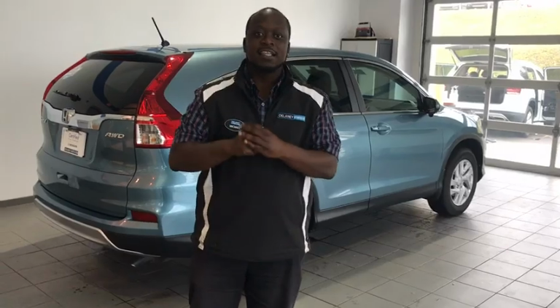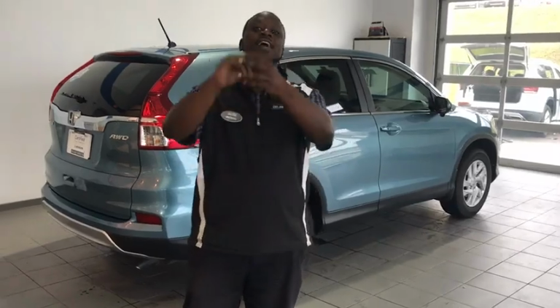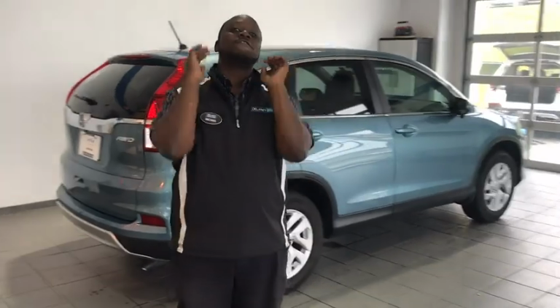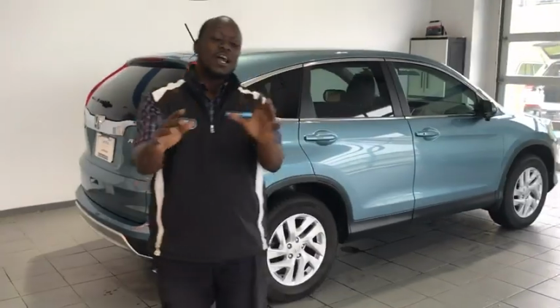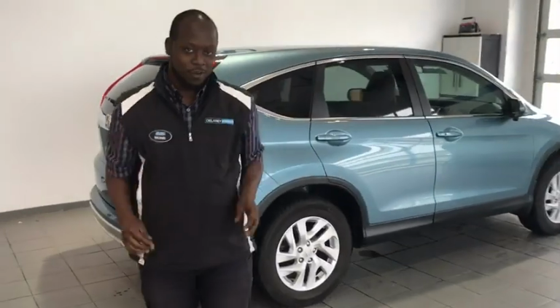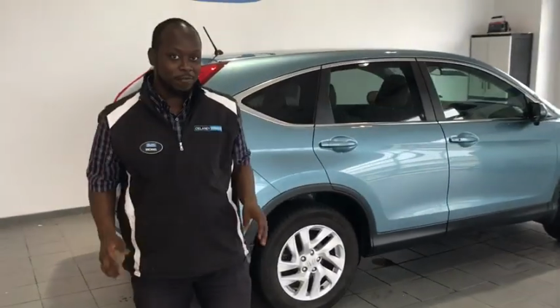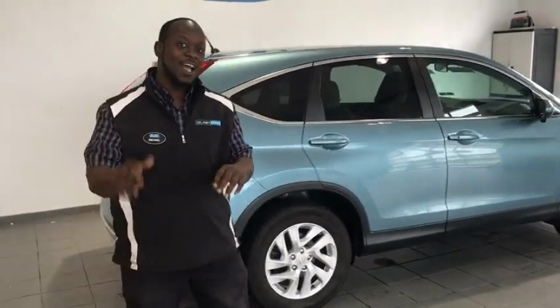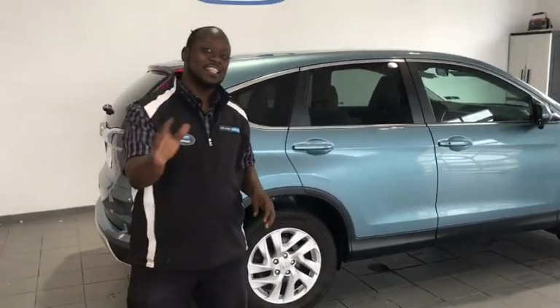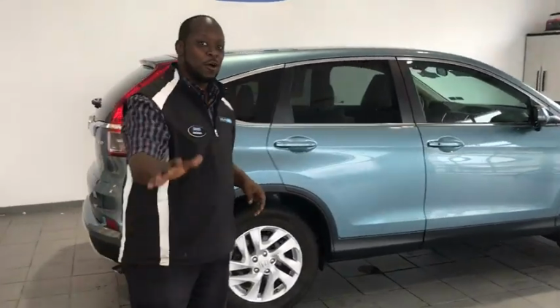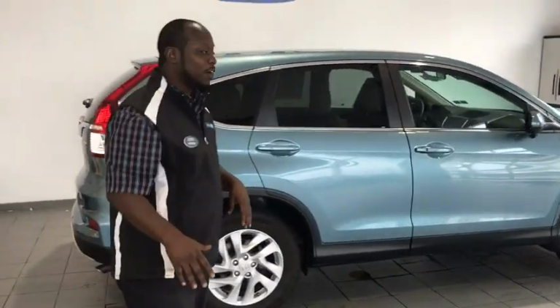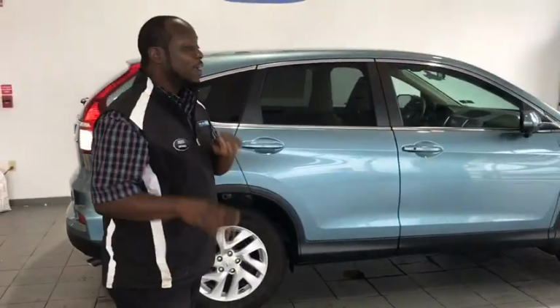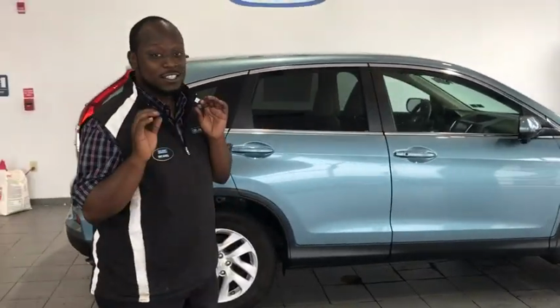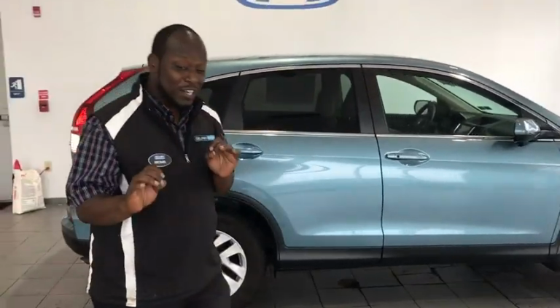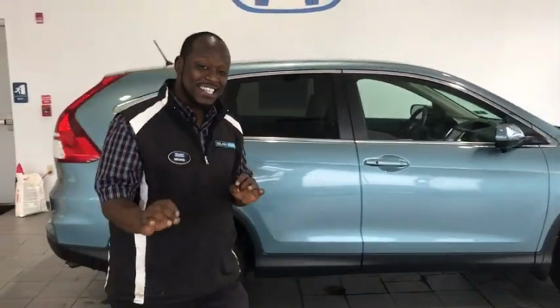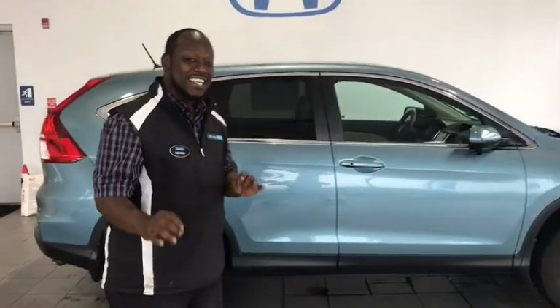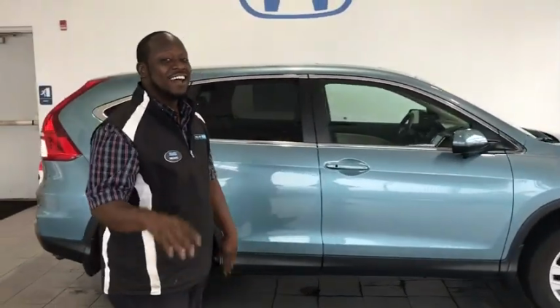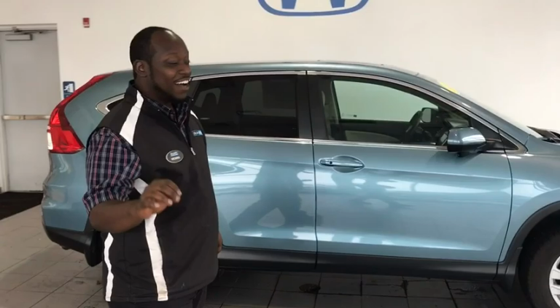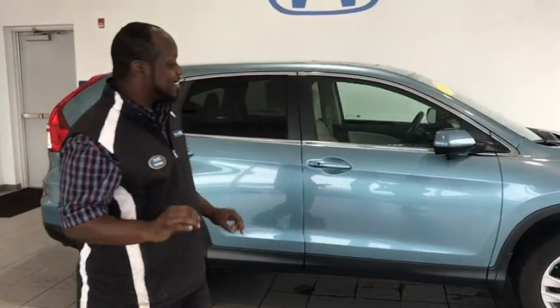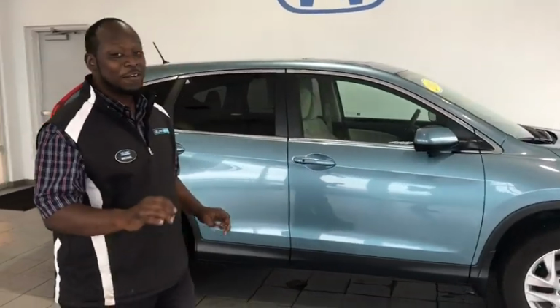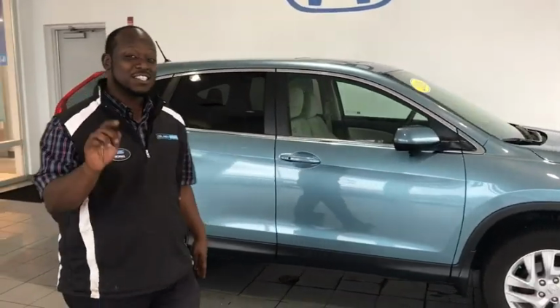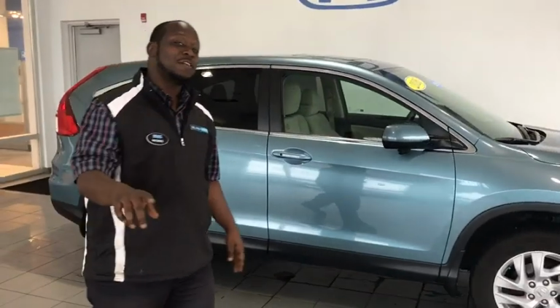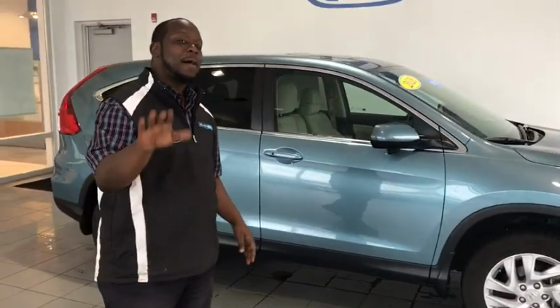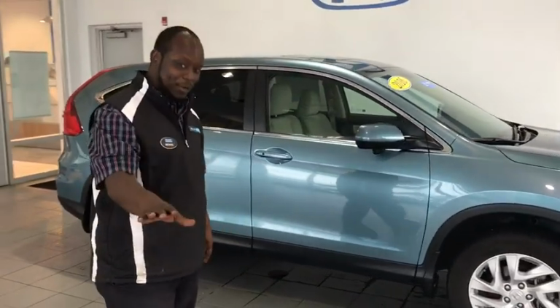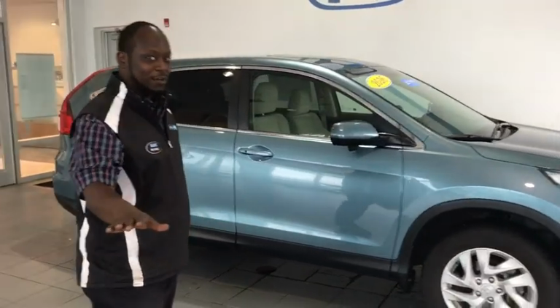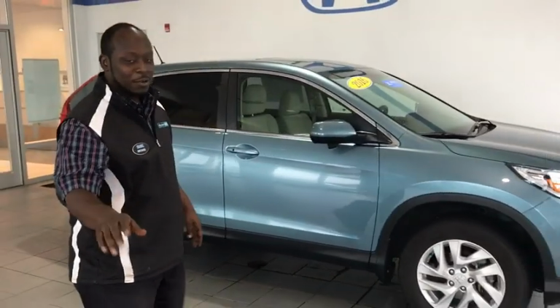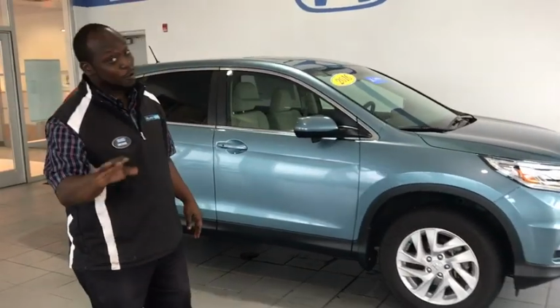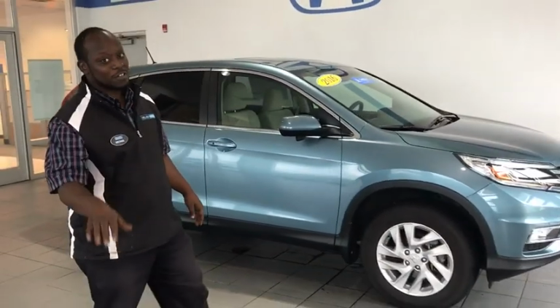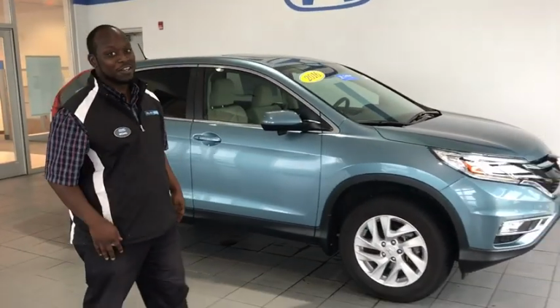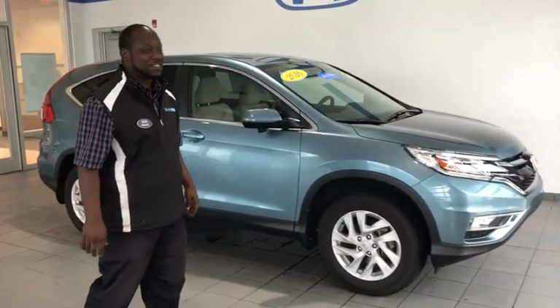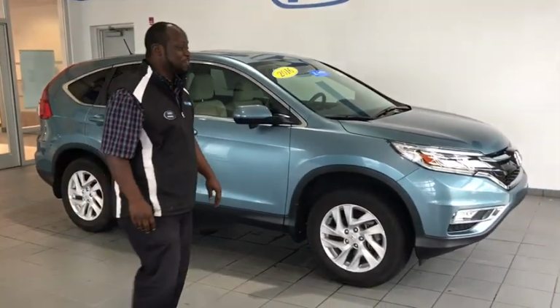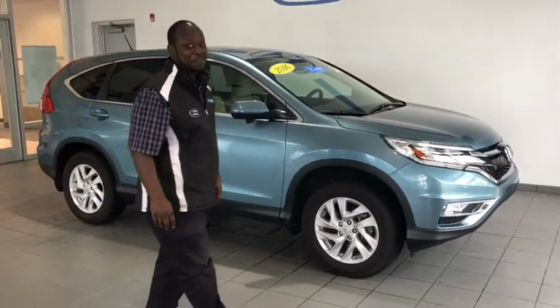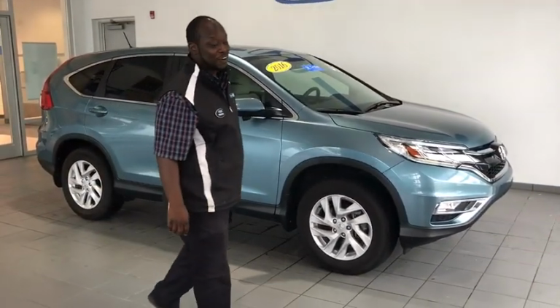We got a fresh one here for you to go over. It's a 2016 Honda CR-V Certified Pre-Owned. We're going to go over some good things on this one here for you.